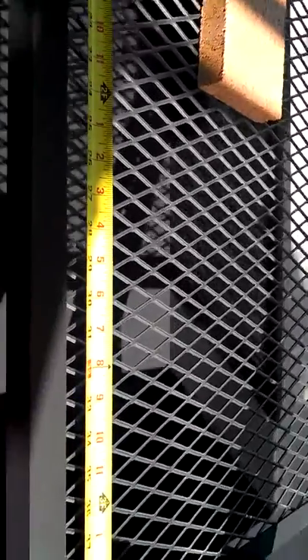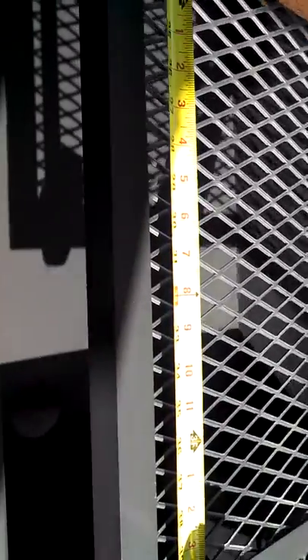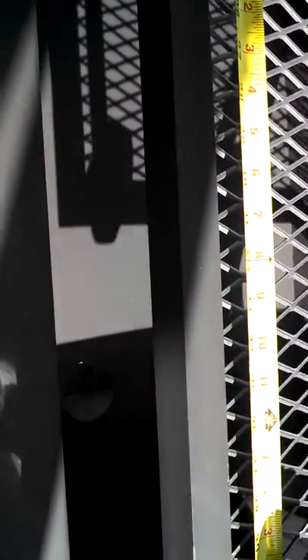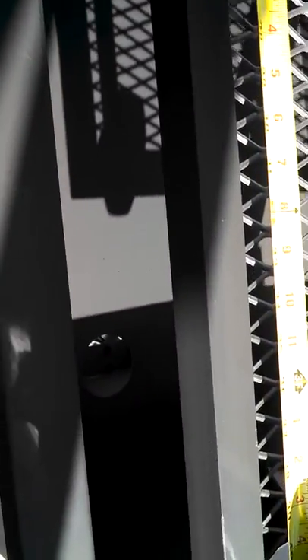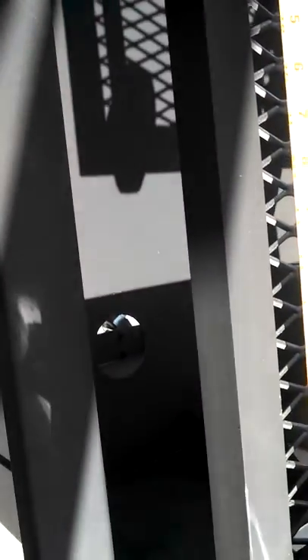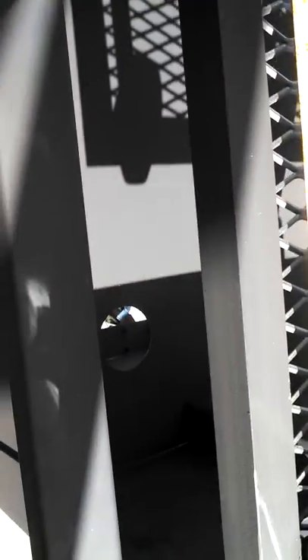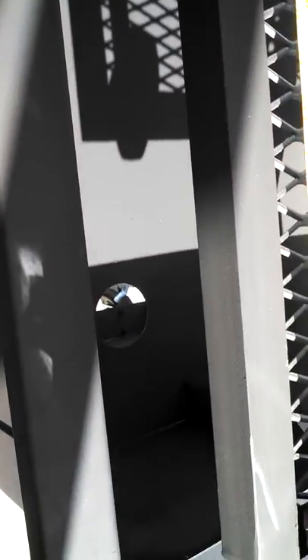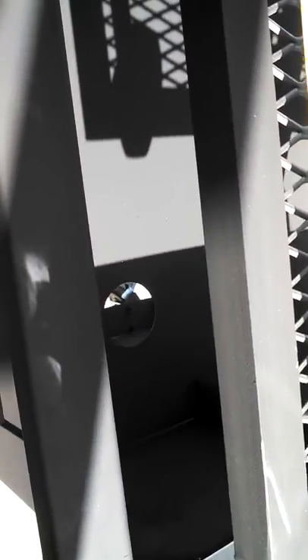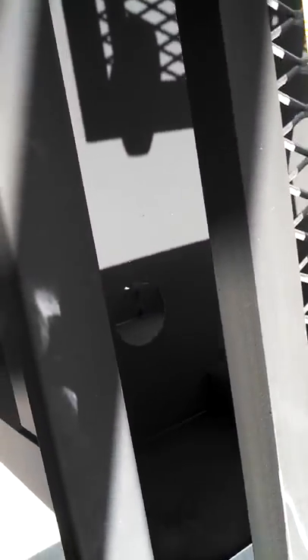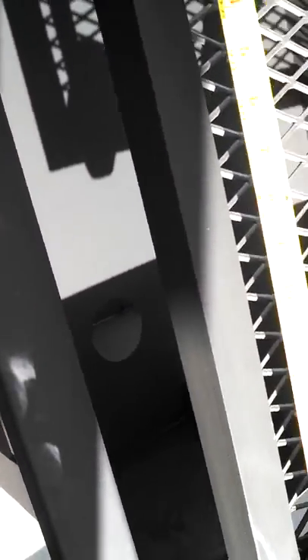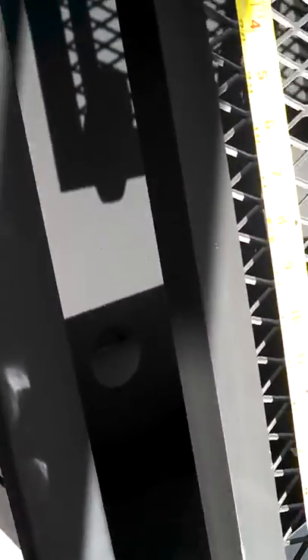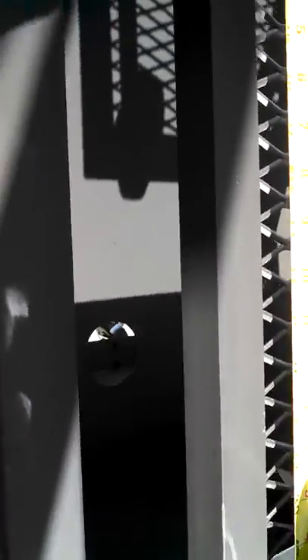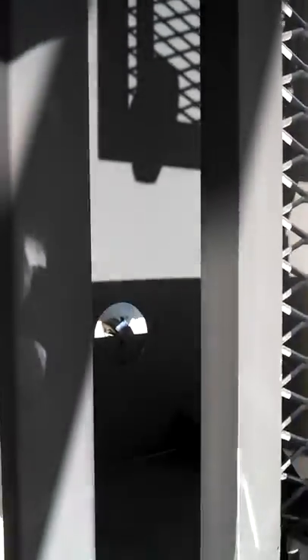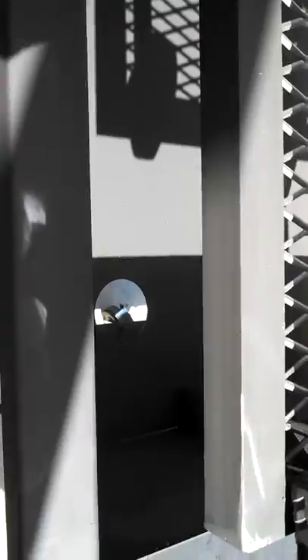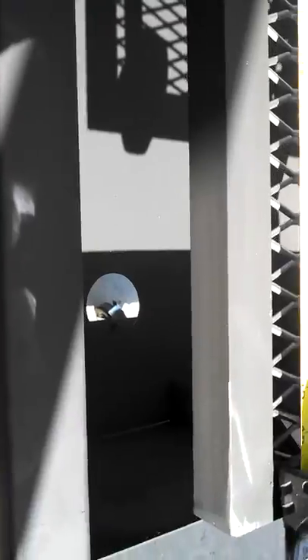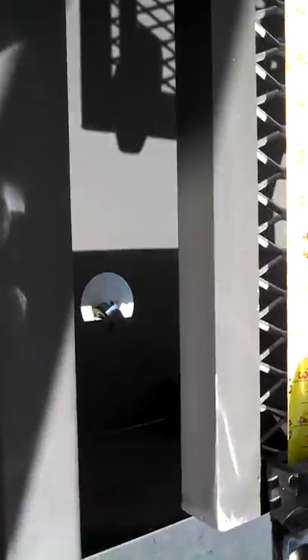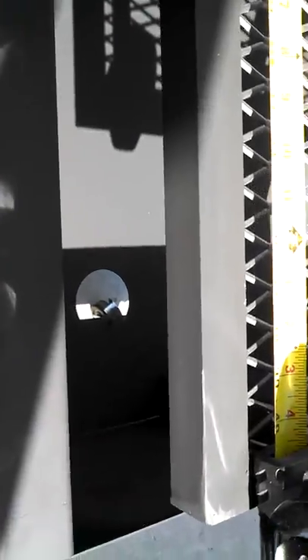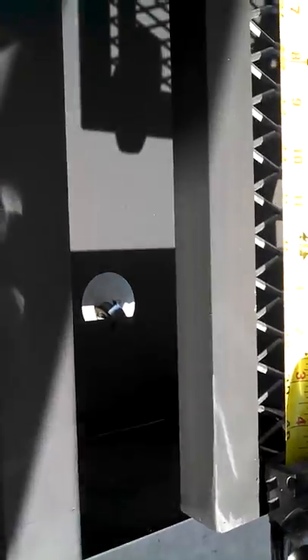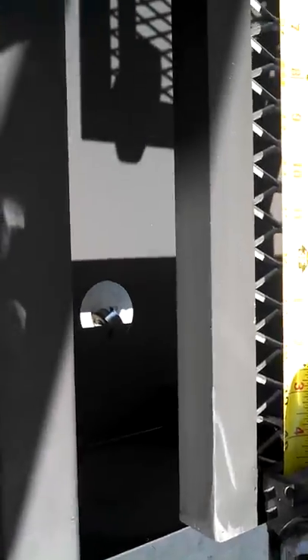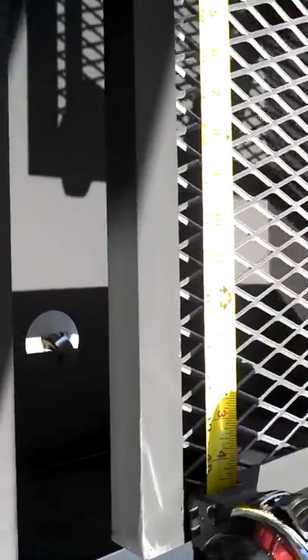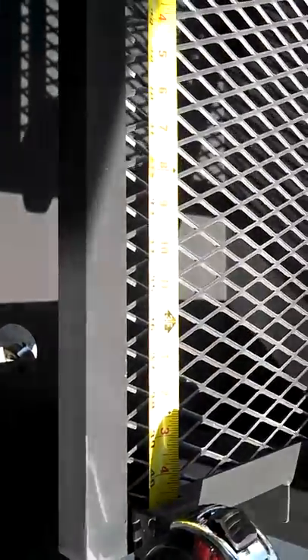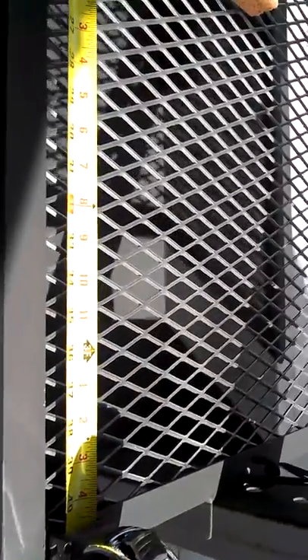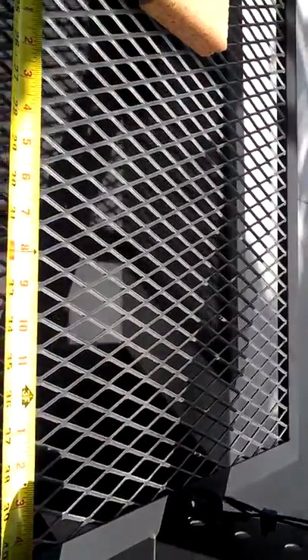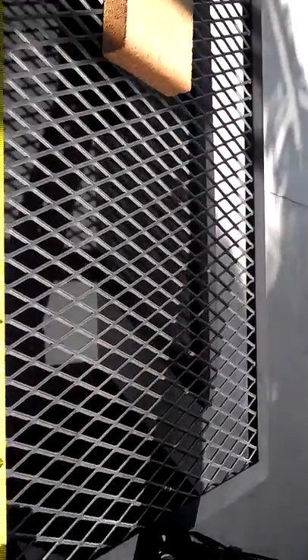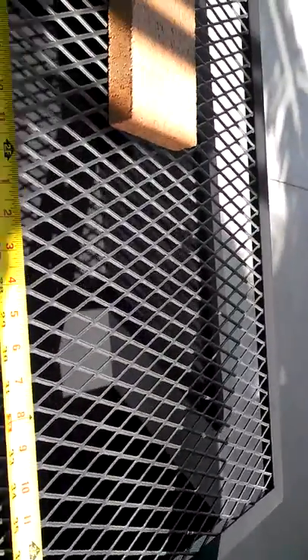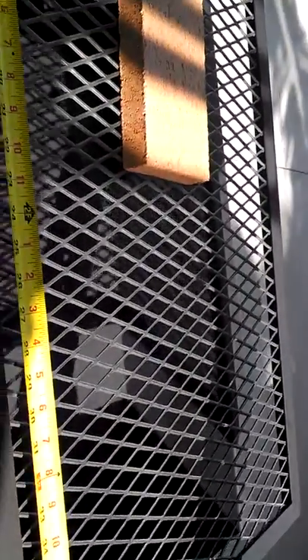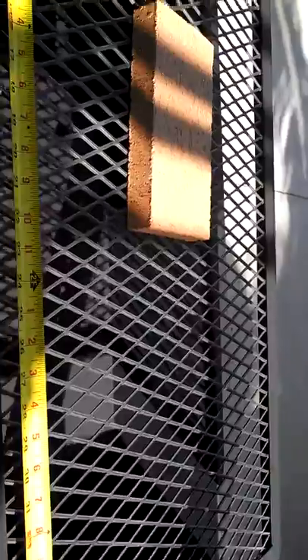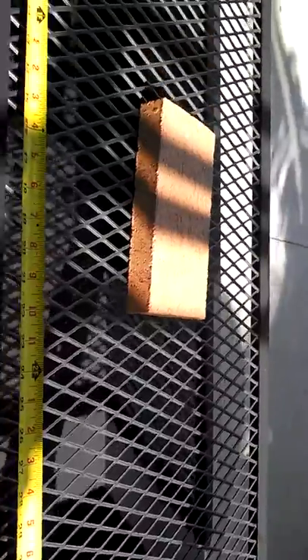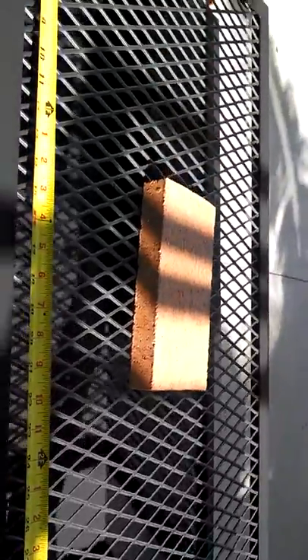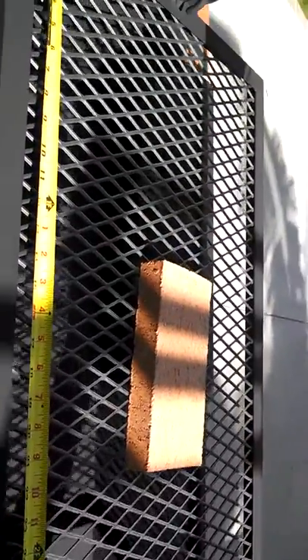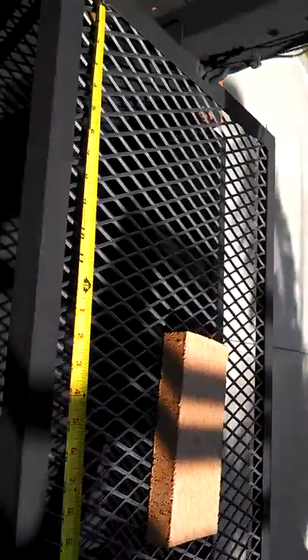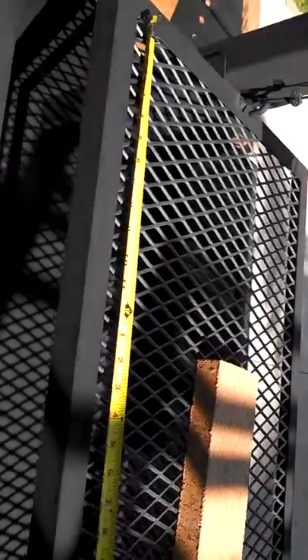We have a hole for clean-out for your ashes and stuff. We line the brick right over the hole, so you're able to just pull one brick up and out and then scrape all your ashes down through the hole into your ash bucket or whatever.